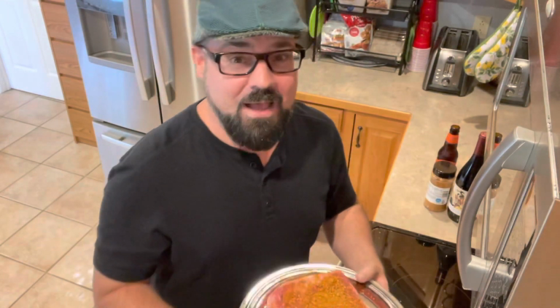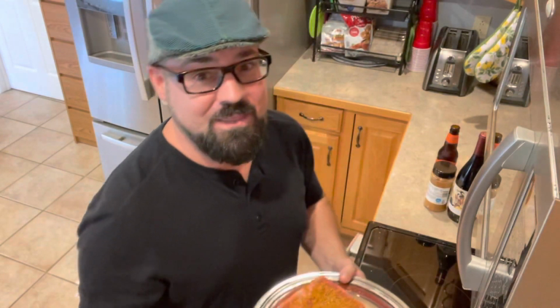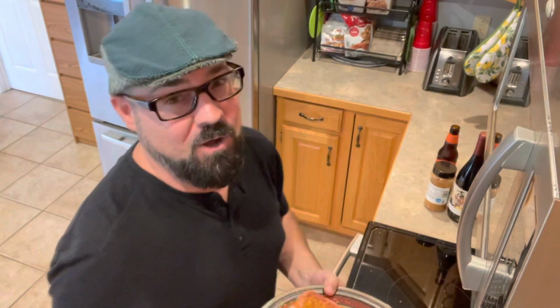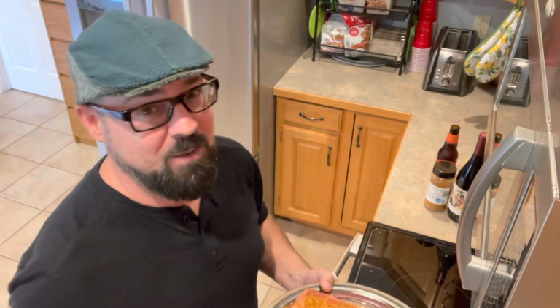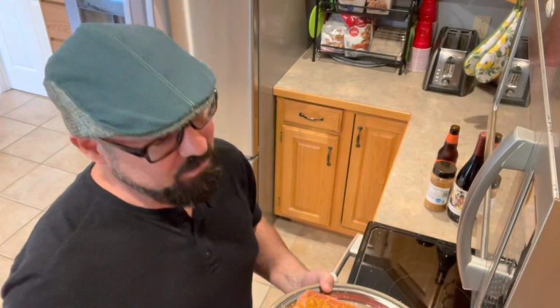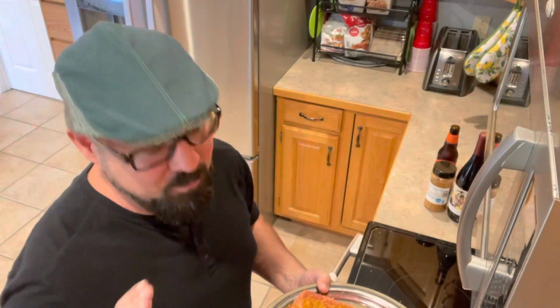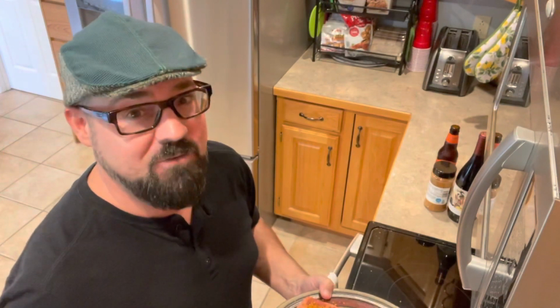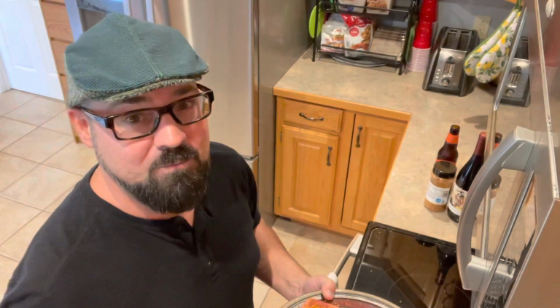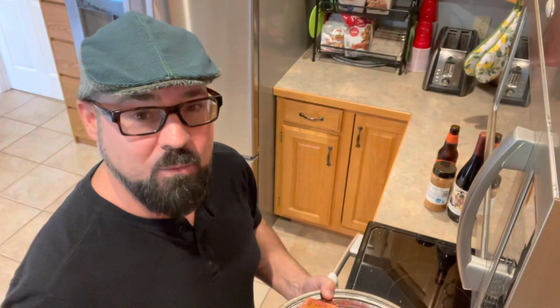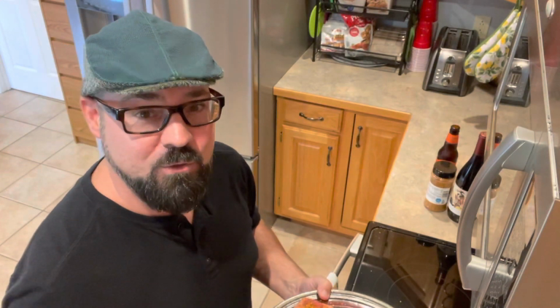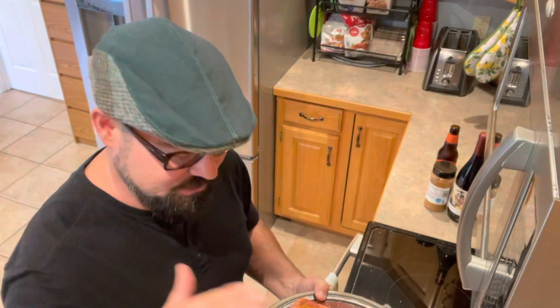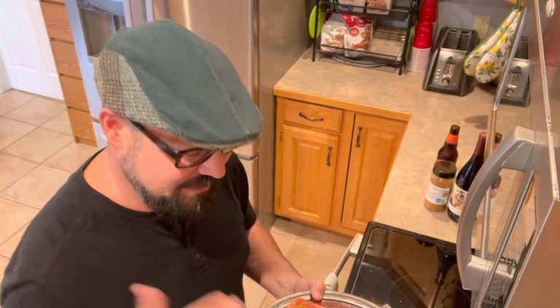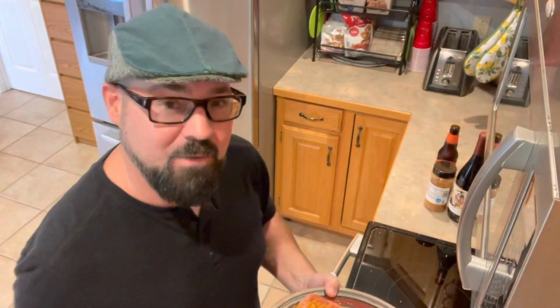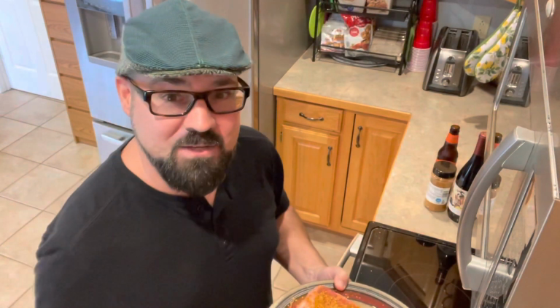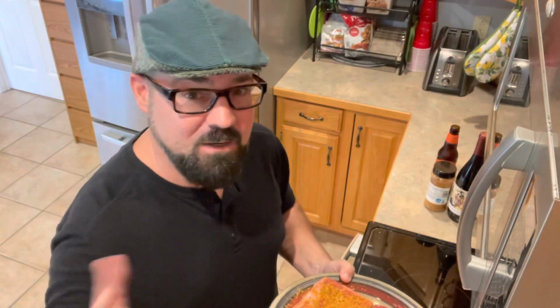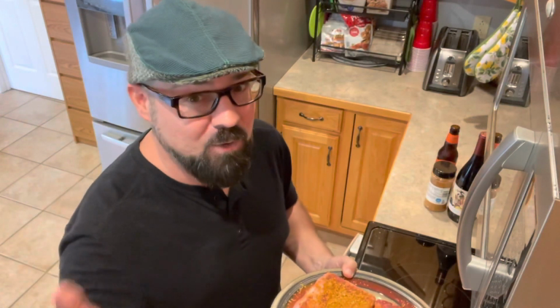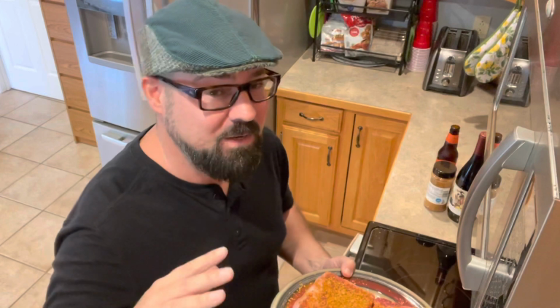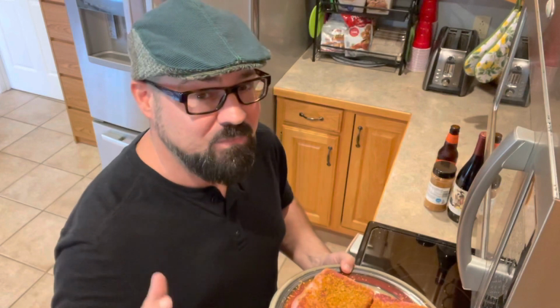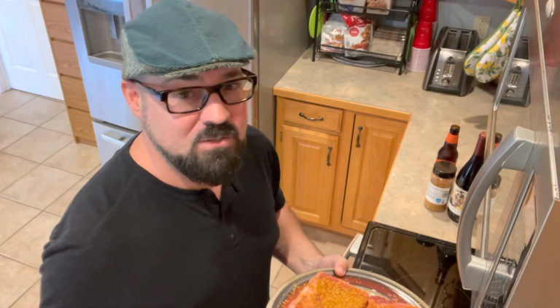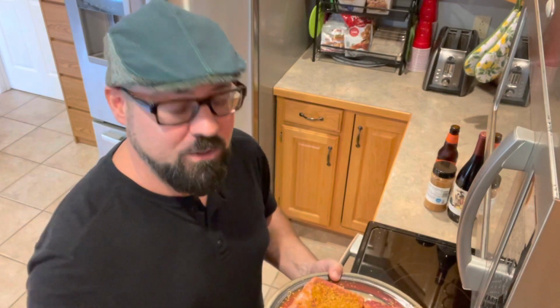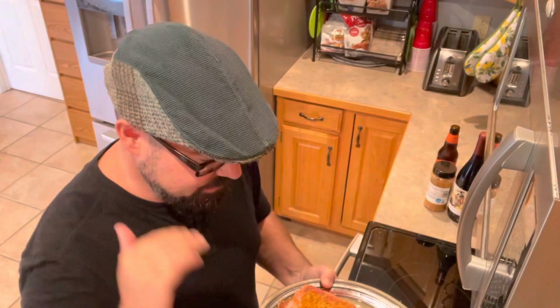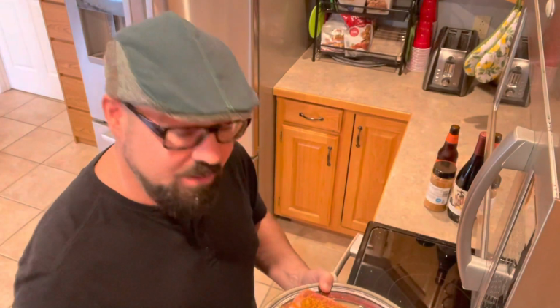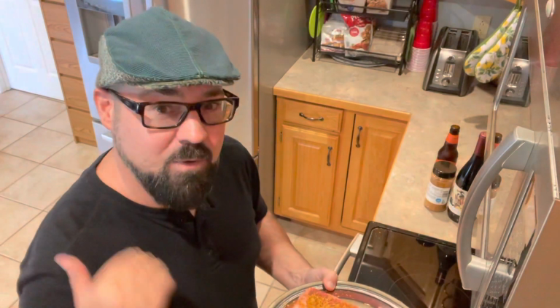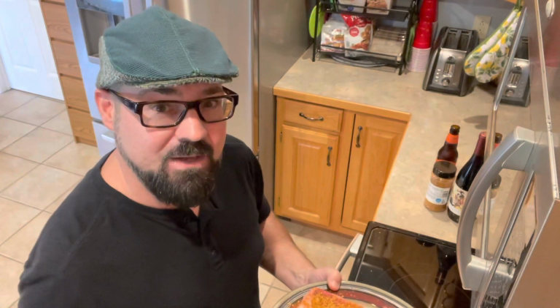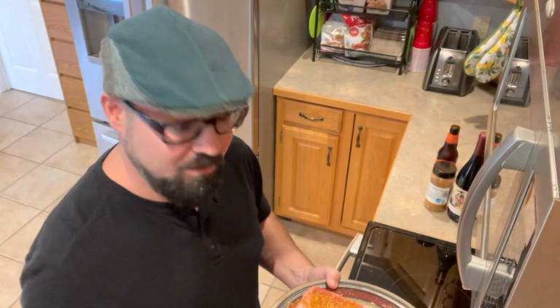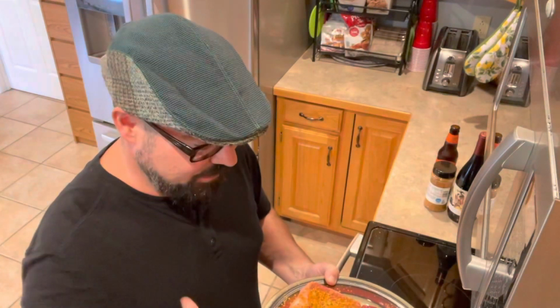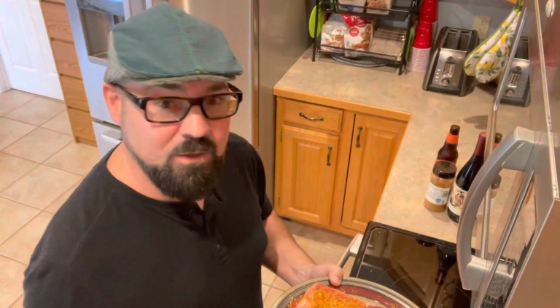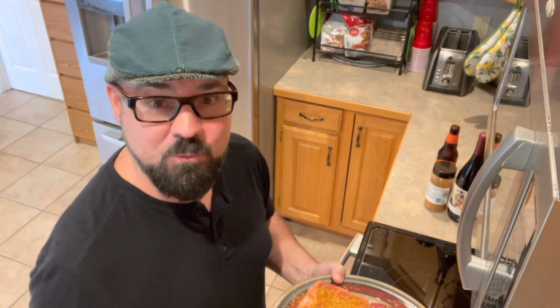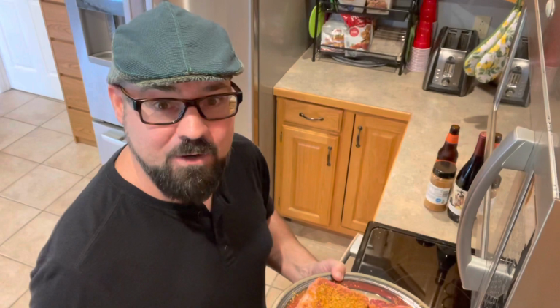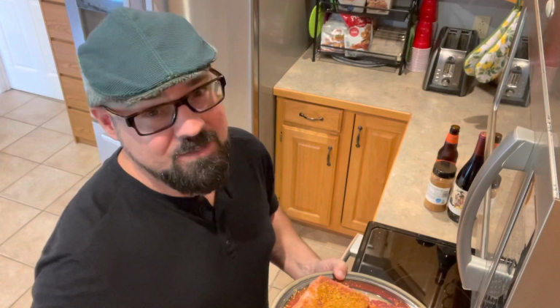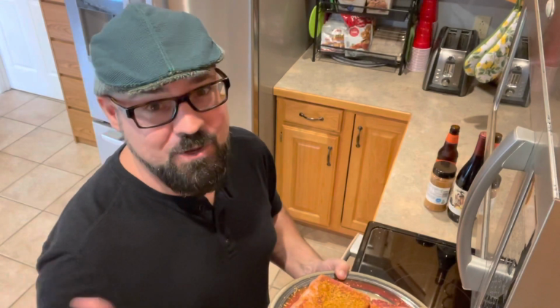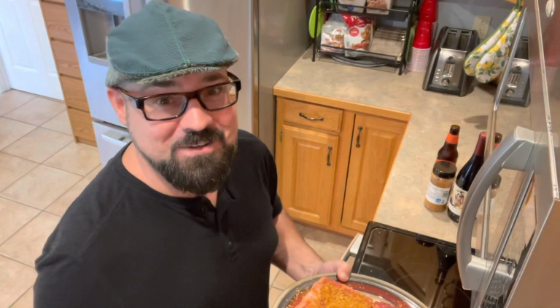I'm going to get that grill all the way up above 500 degrees, because what we're going to do is we're going to sear these. I like my ribeyes medium rare to medium. So we're going to sear these on both sides and turn them for some grill marks. I'll show you all that outside.